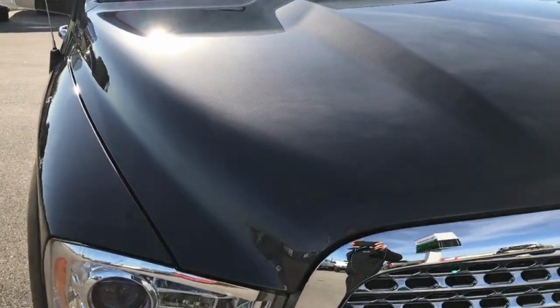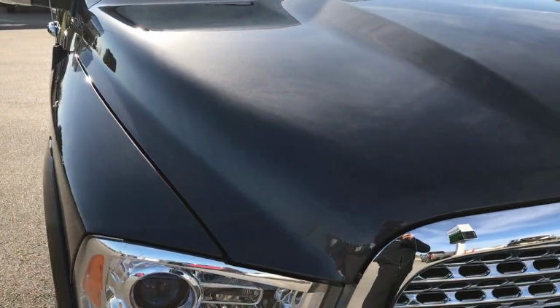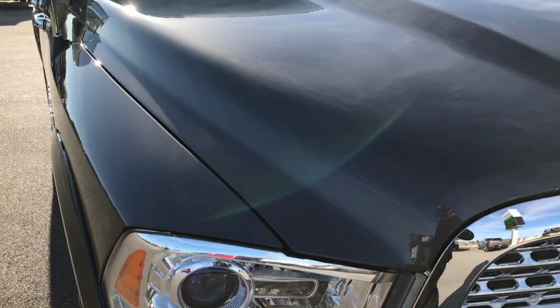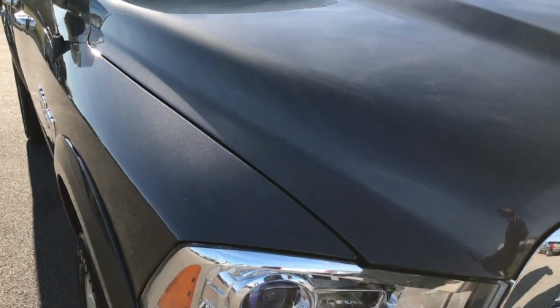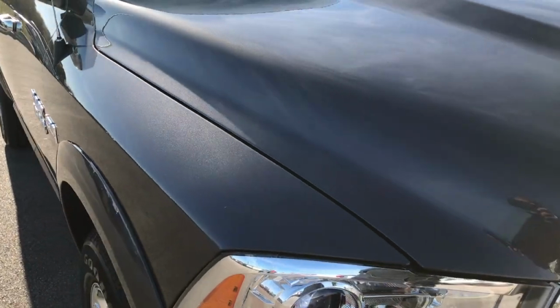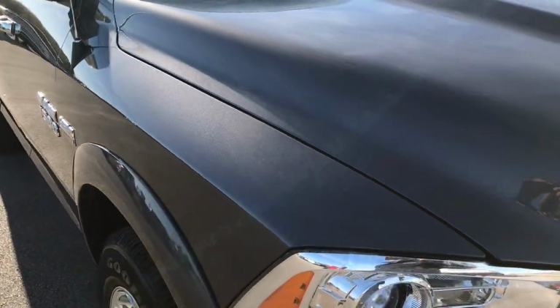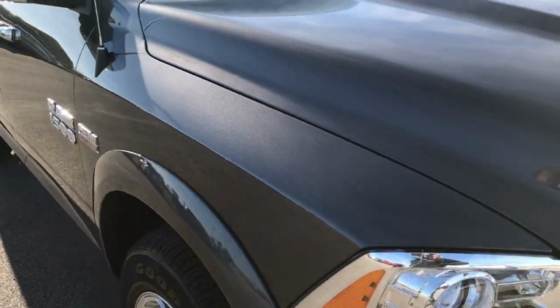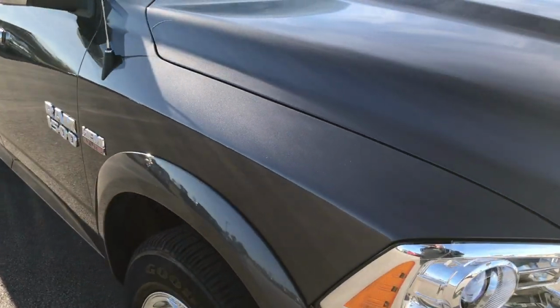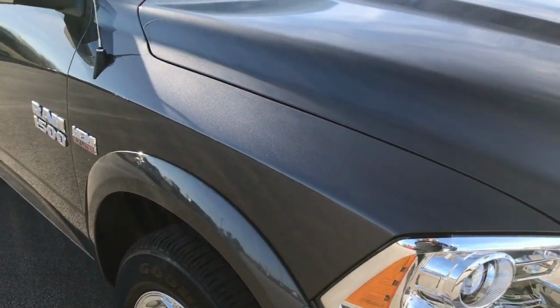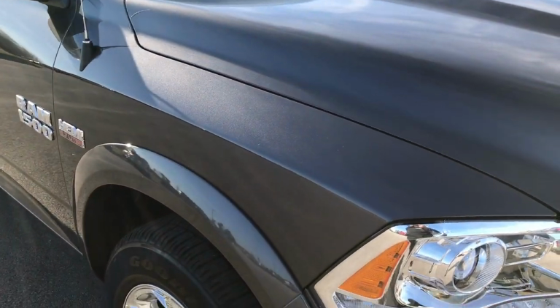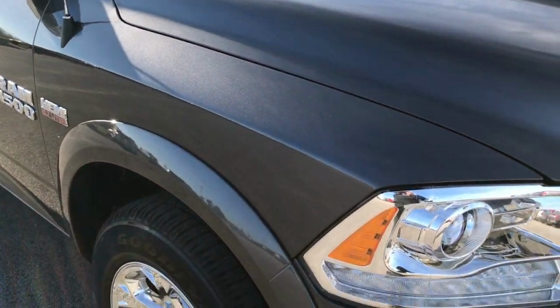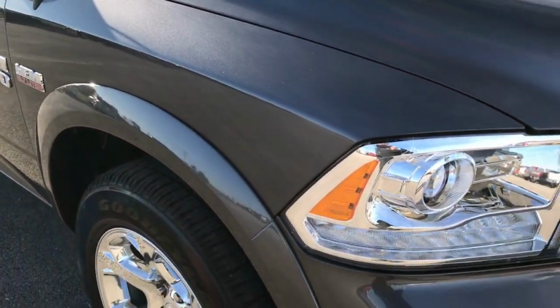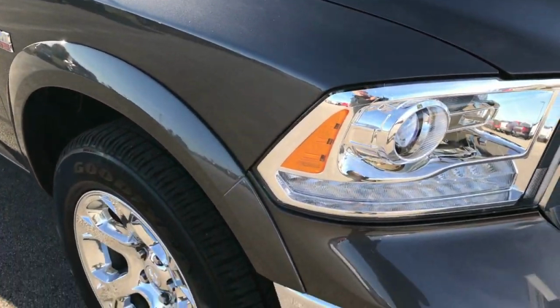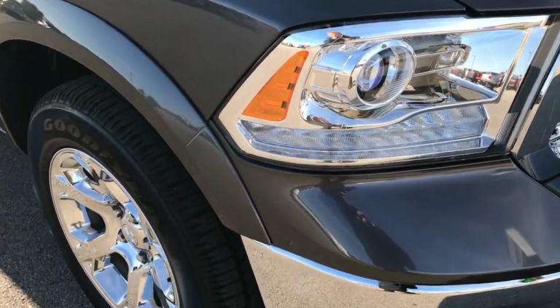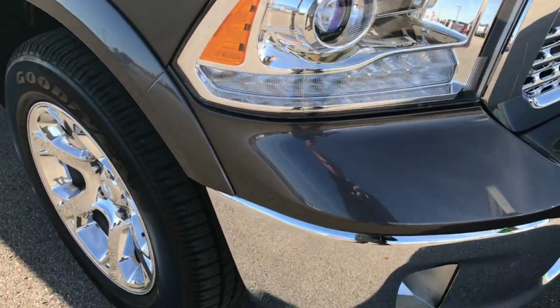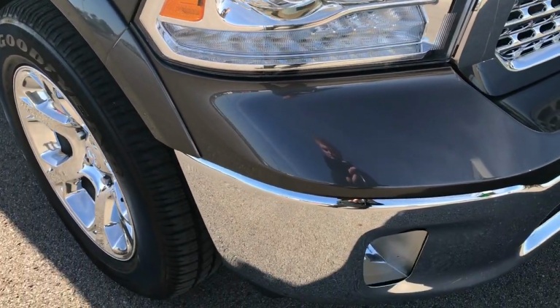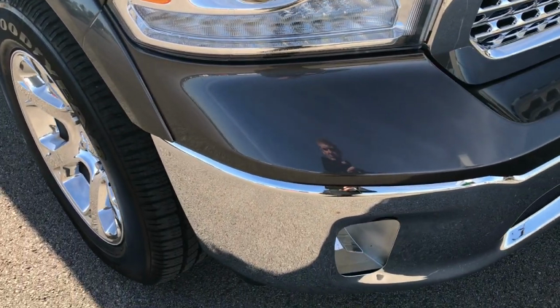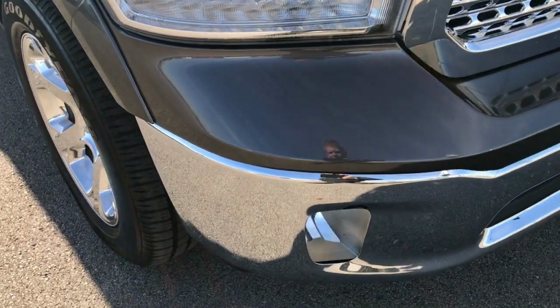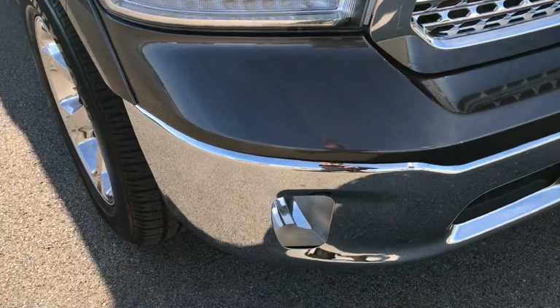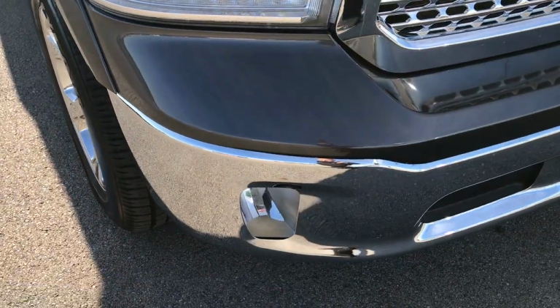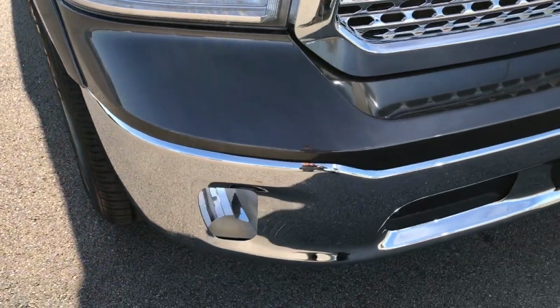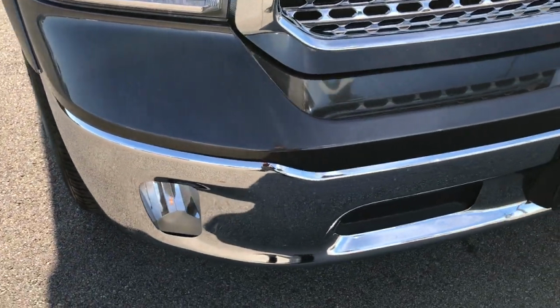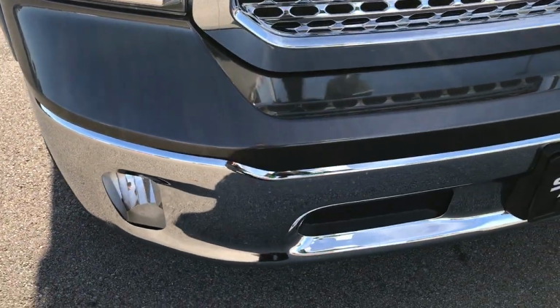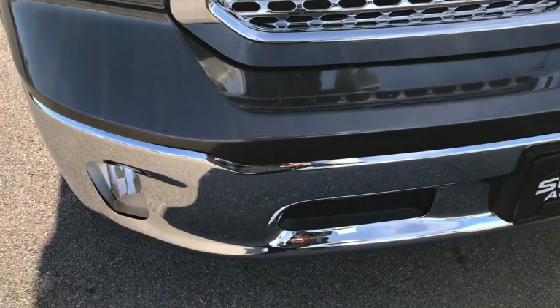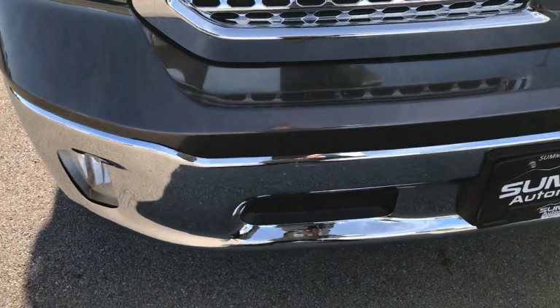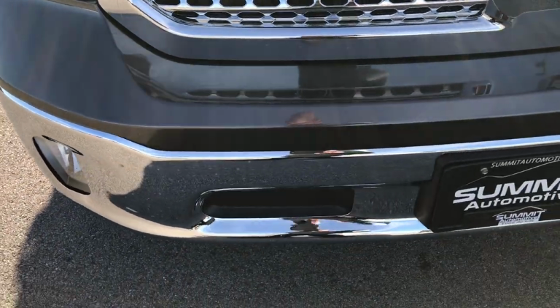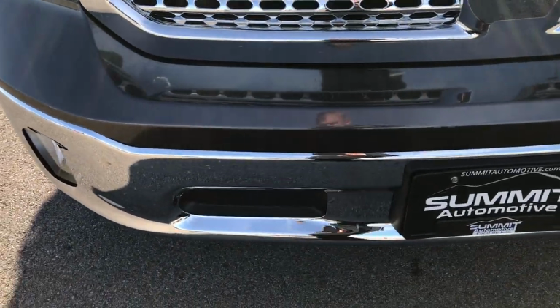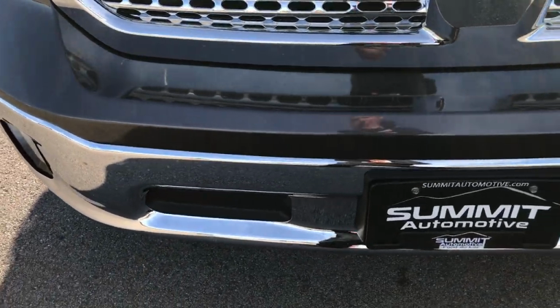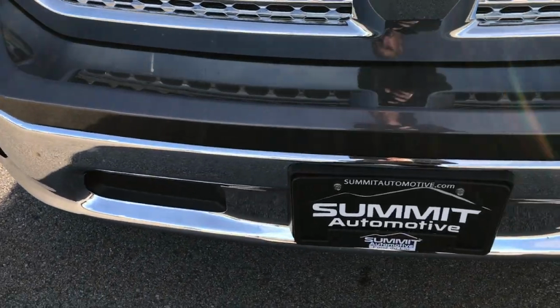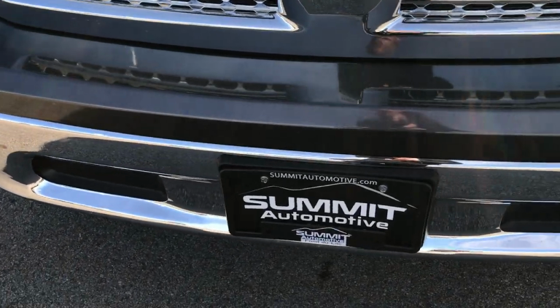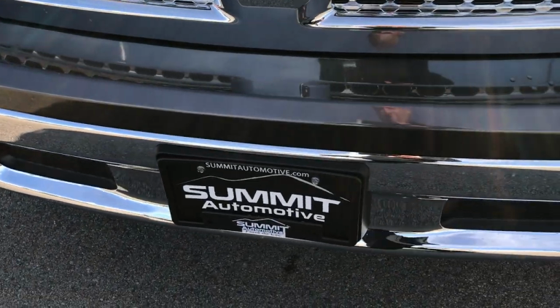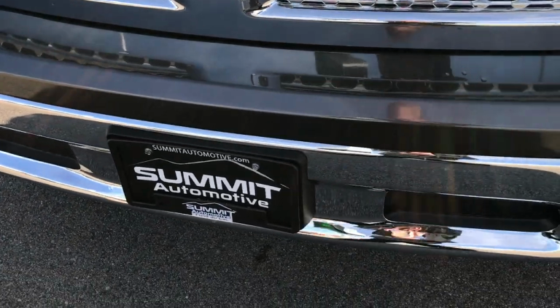This truck has the legendary 5.7 liter V8 Hemi motor. From this HD video you'll be able to tell that this truck is like new all the way around.